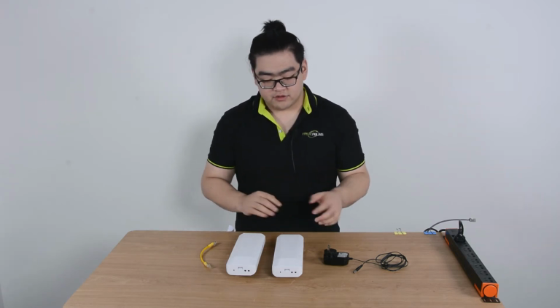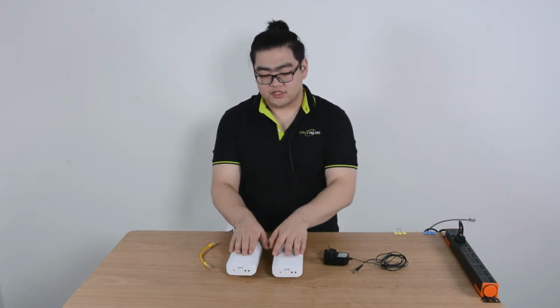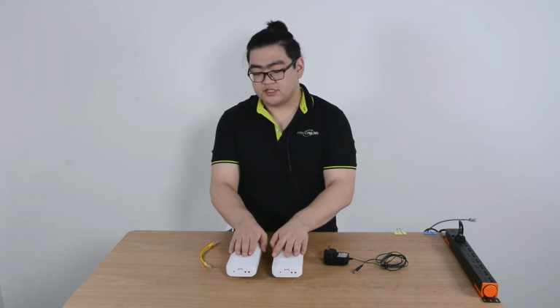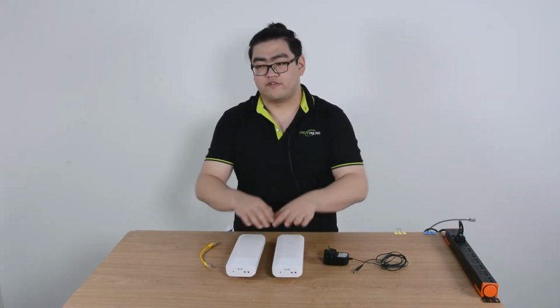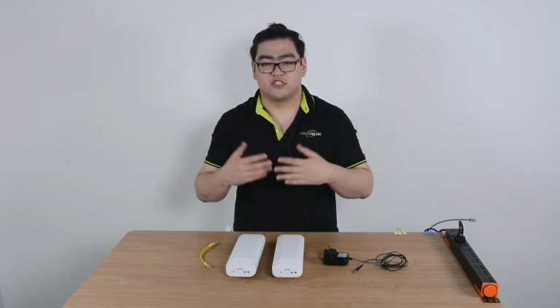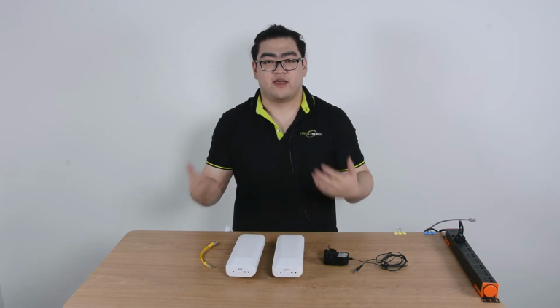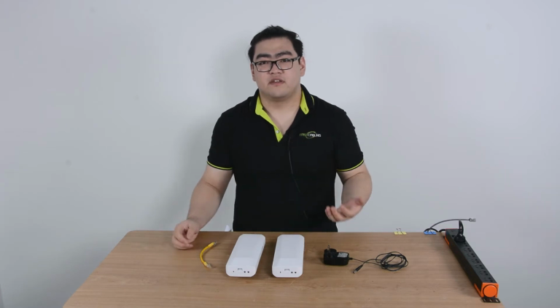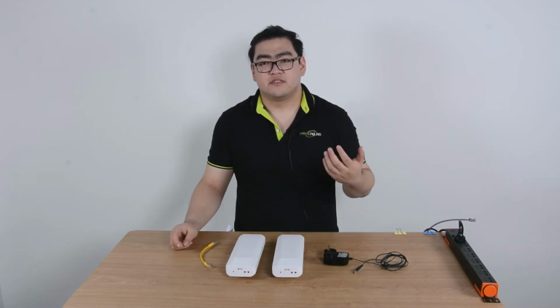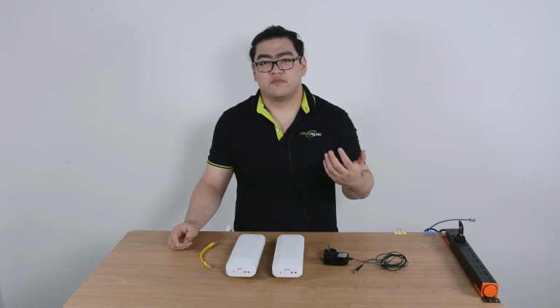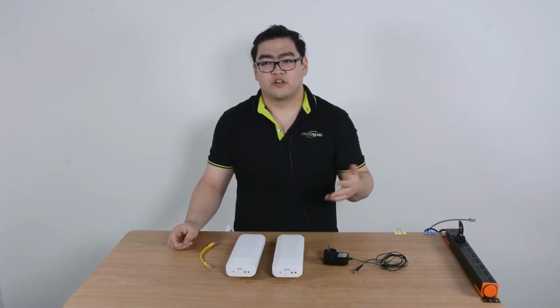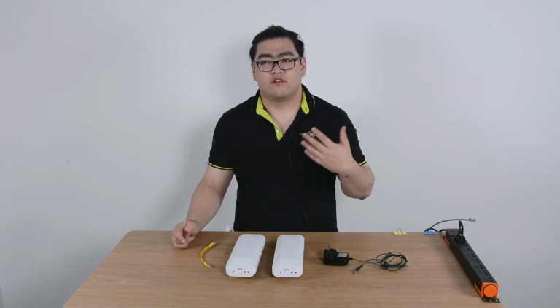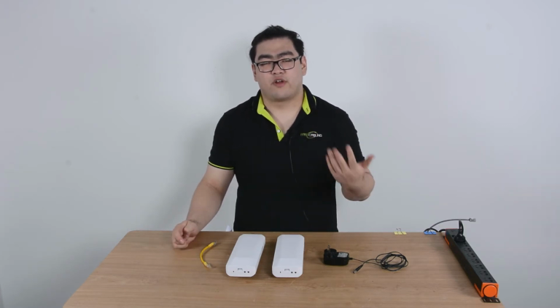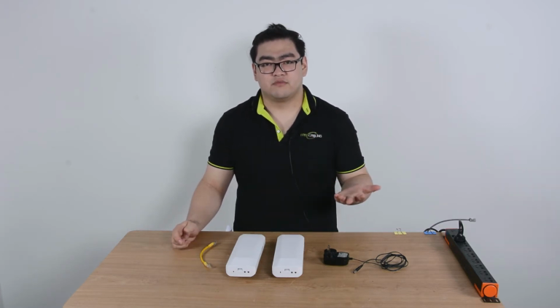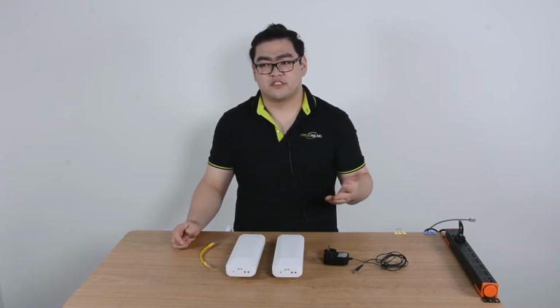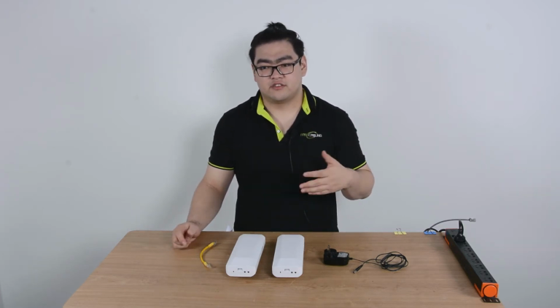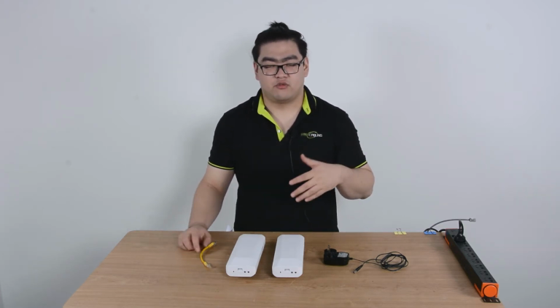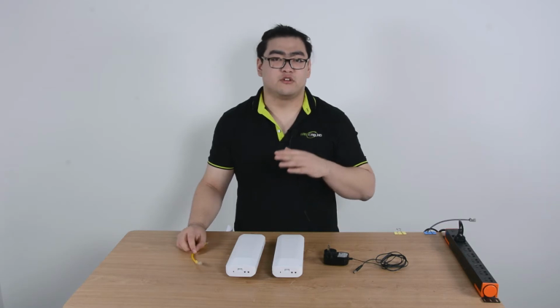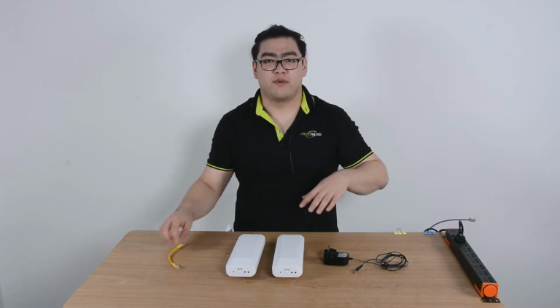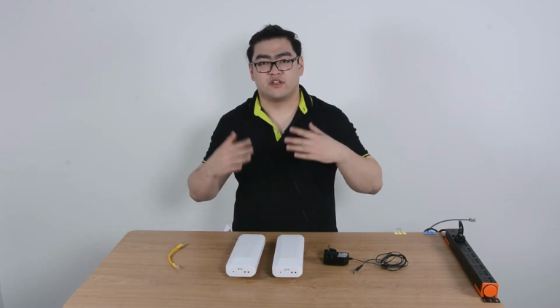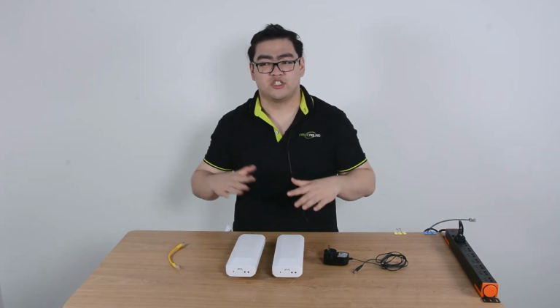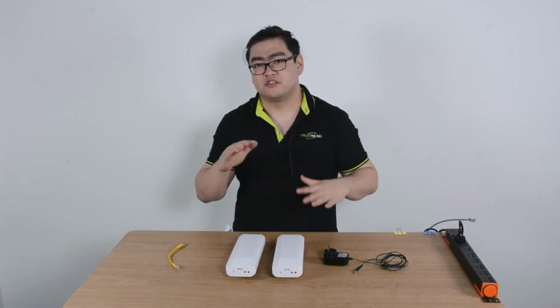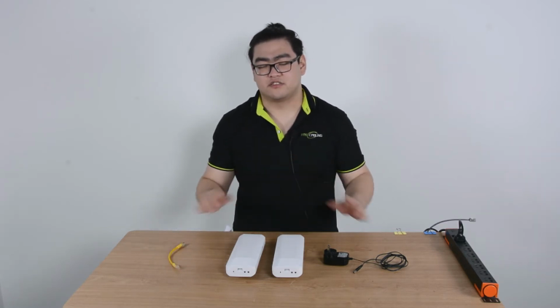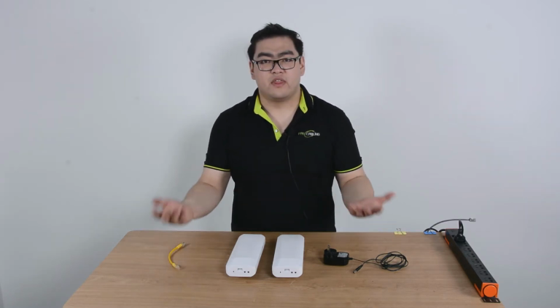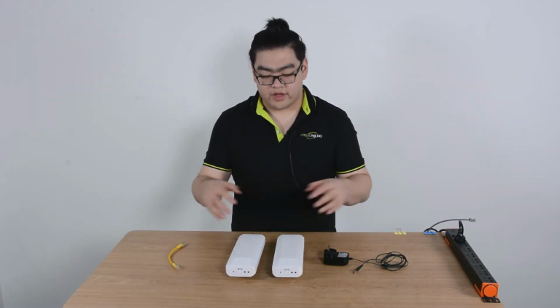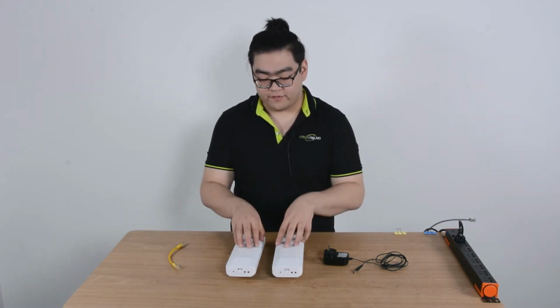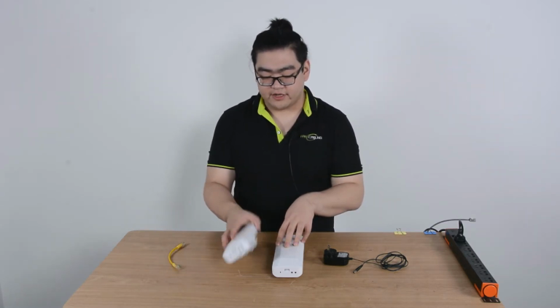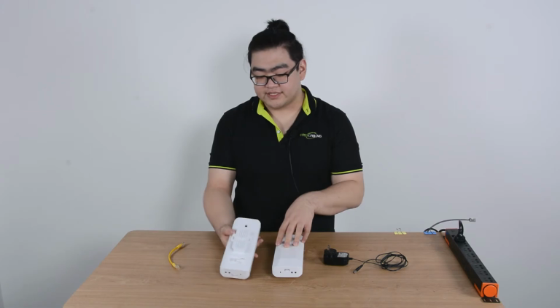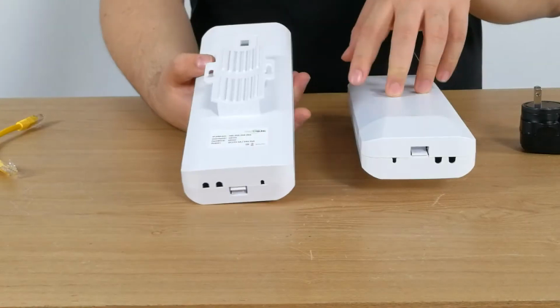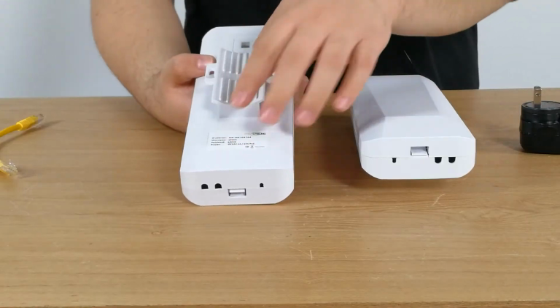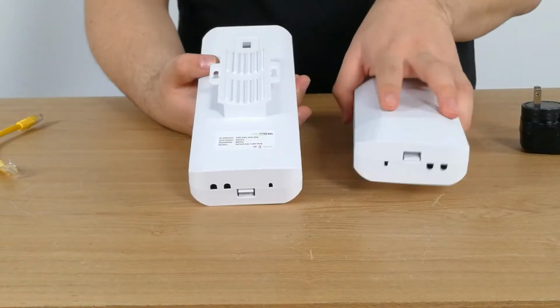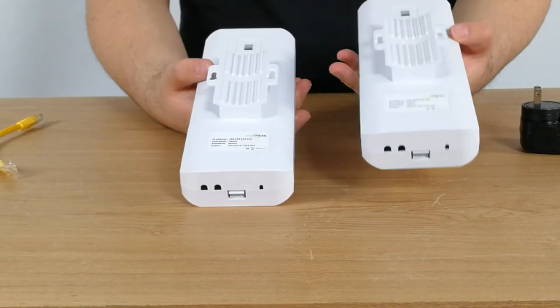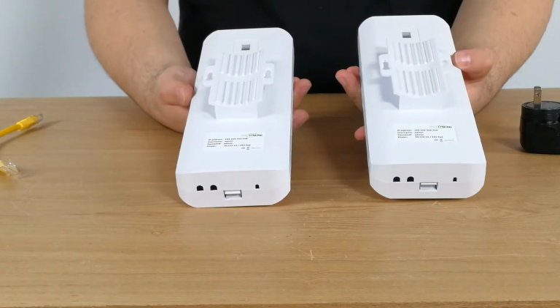So this is the easiest way for us to expand the network over a thousand meters and also still keep every transmission in digital signals. Now this right here is our fast cabling wireless network bridge.